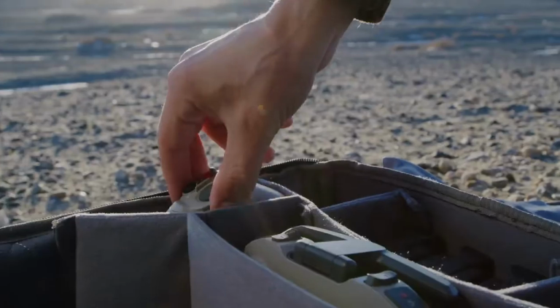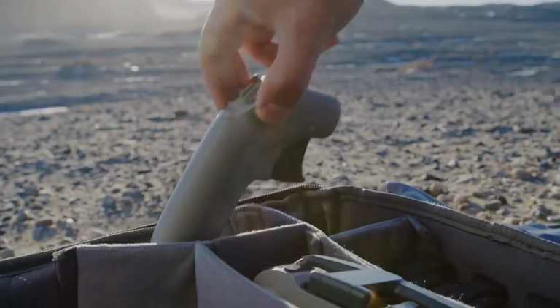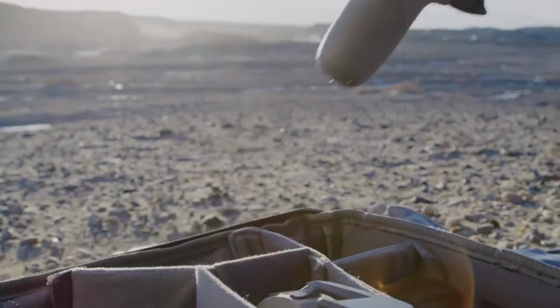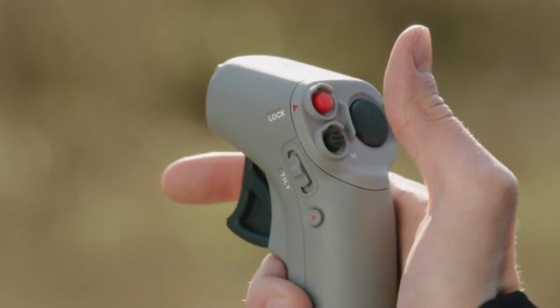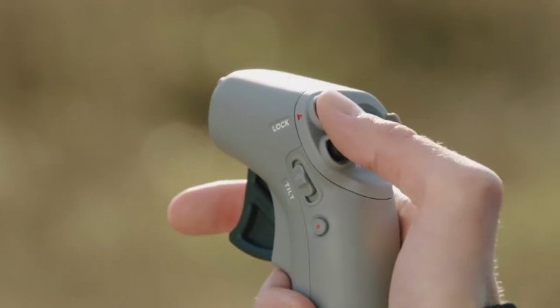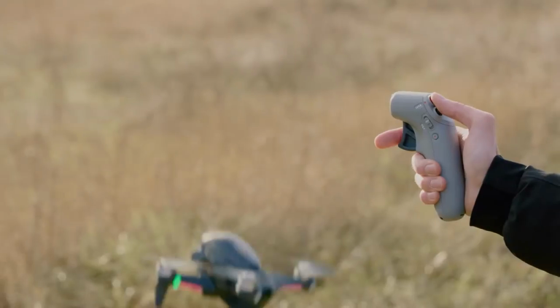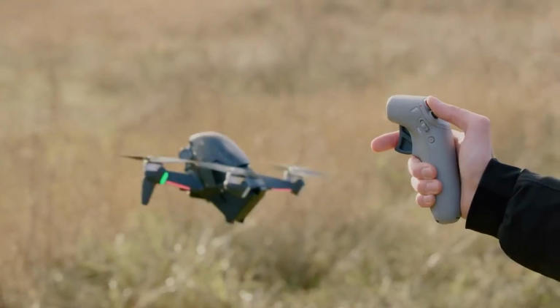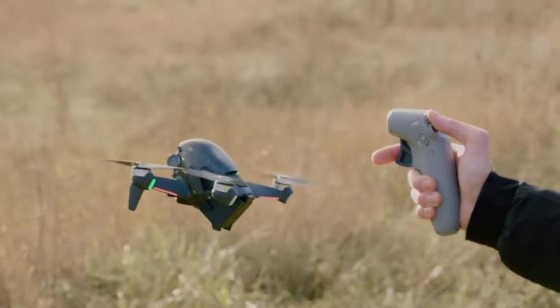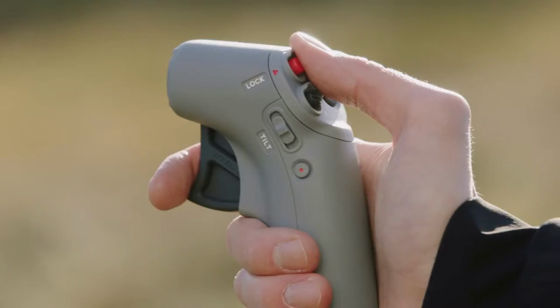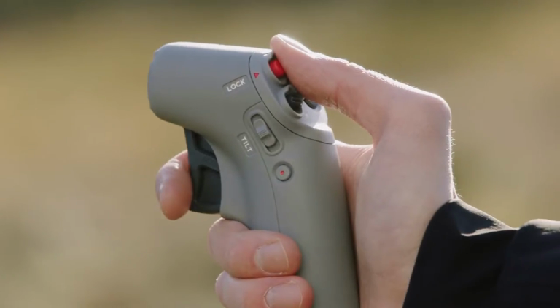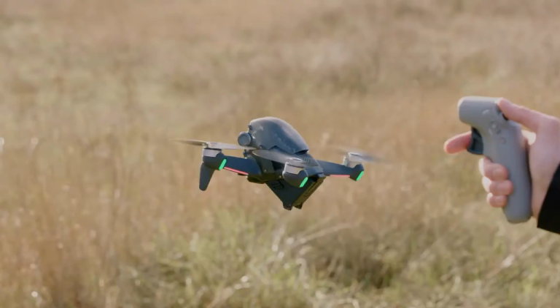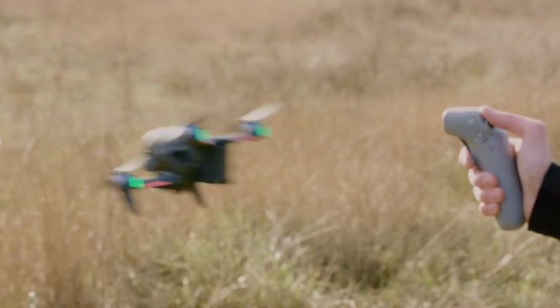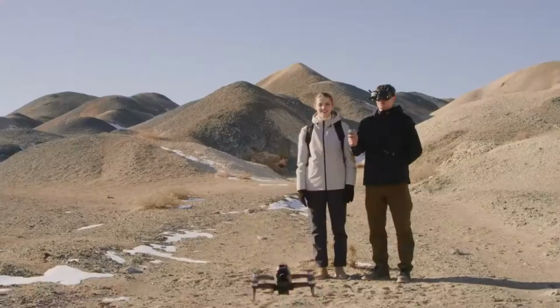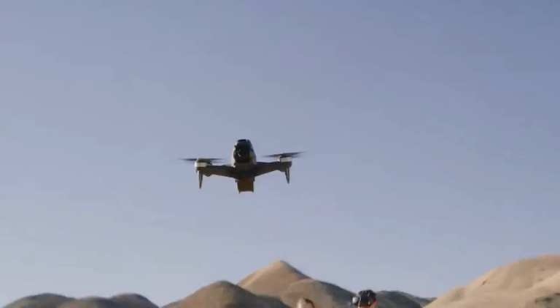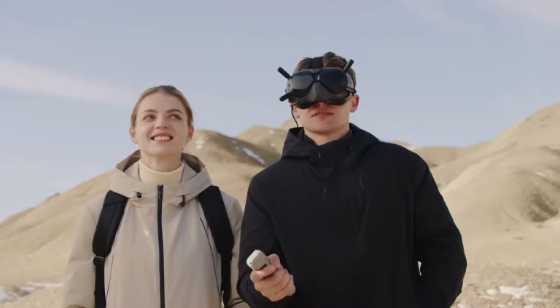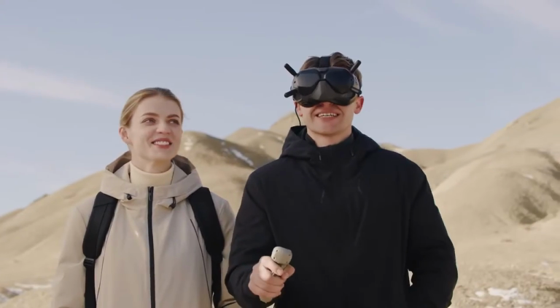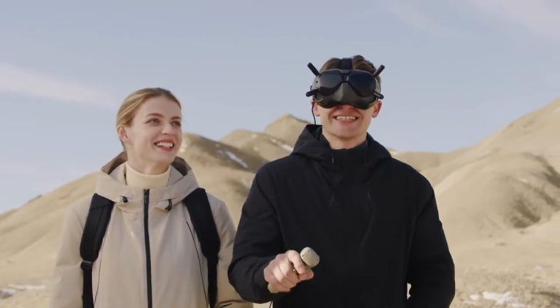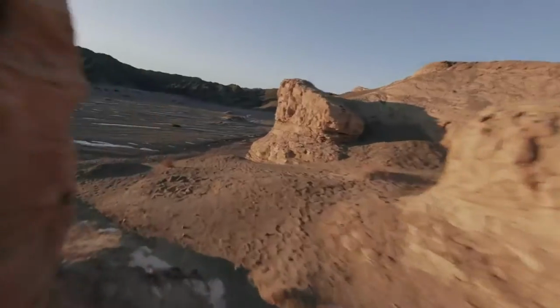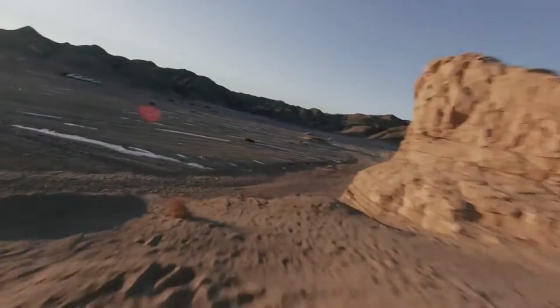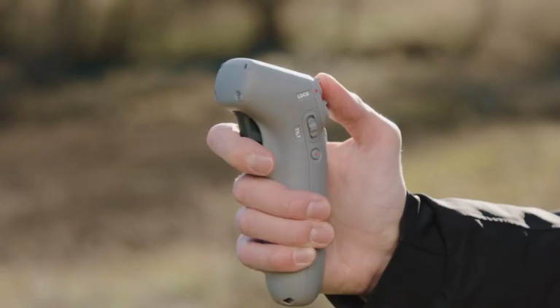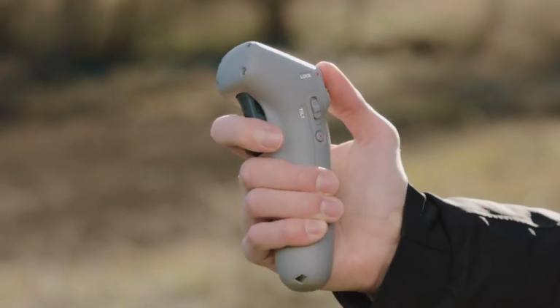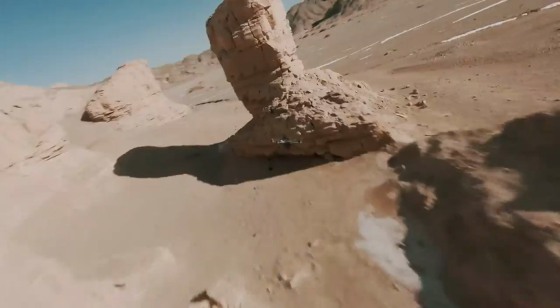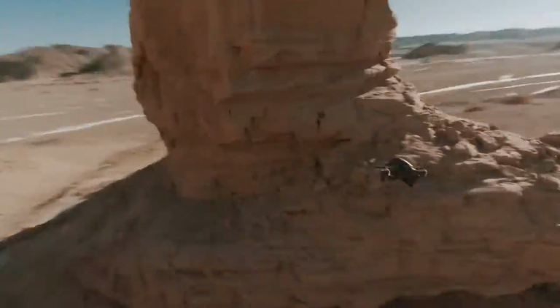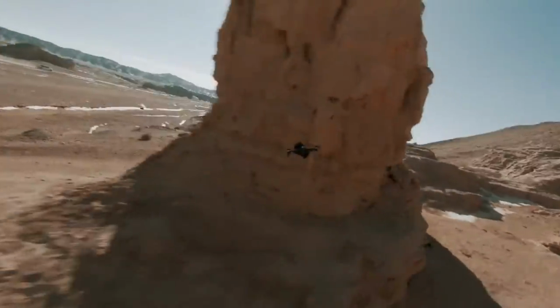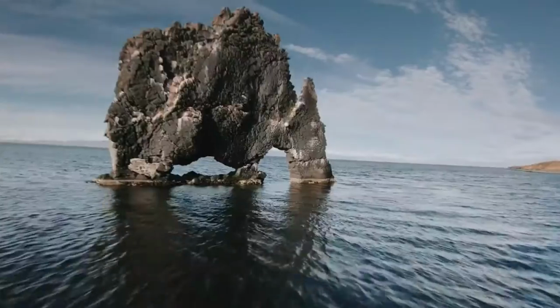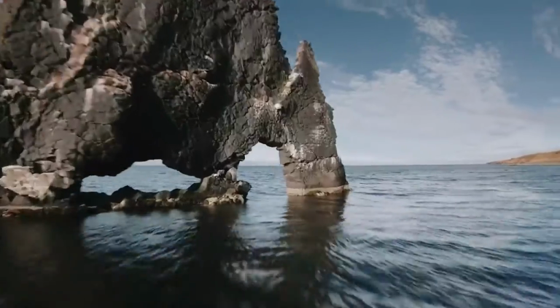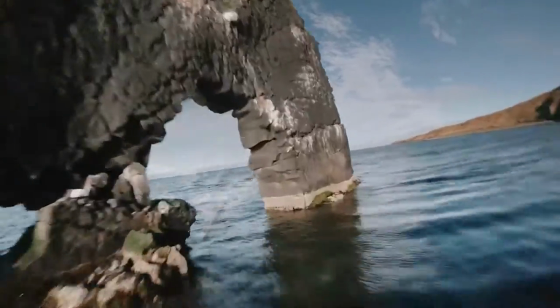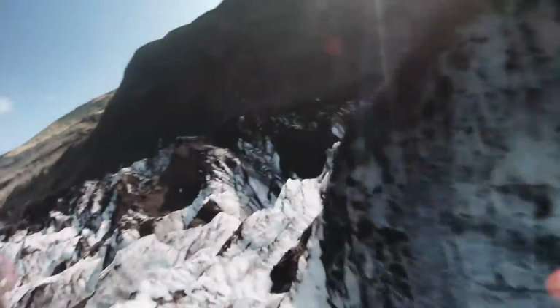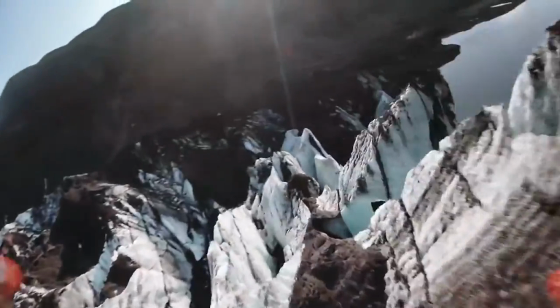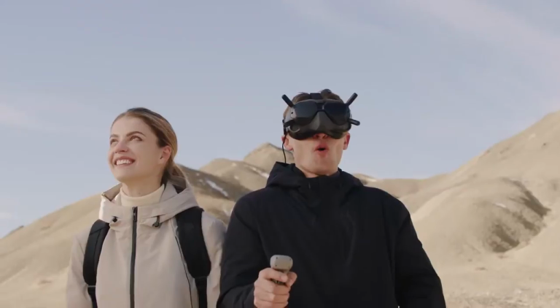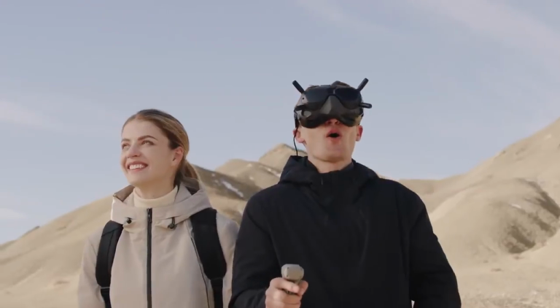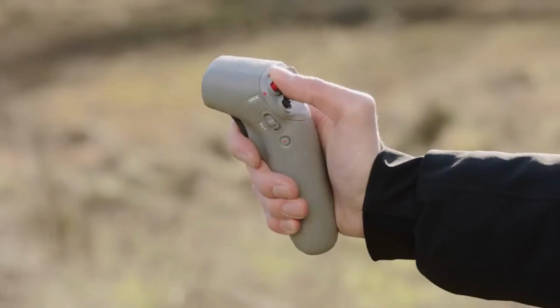We've also revolutionized the FPV experience by creating the DJI Motion Controller, a compact device that enables ultra-intuitive flight based purely on hand motions.